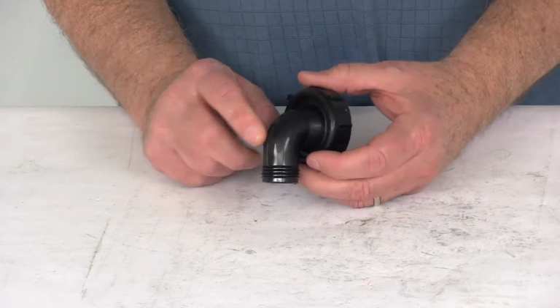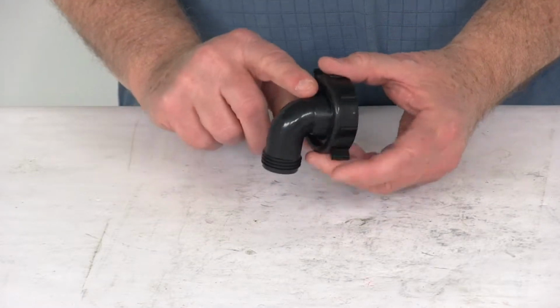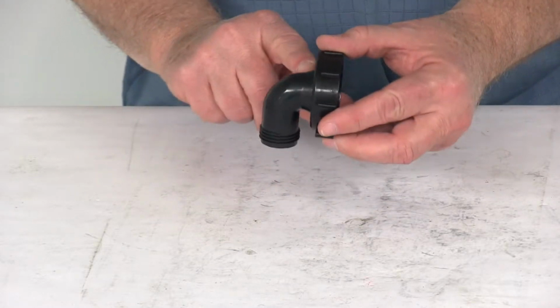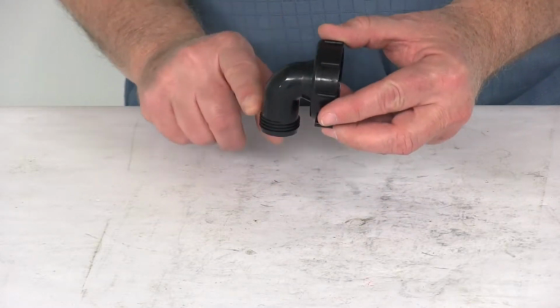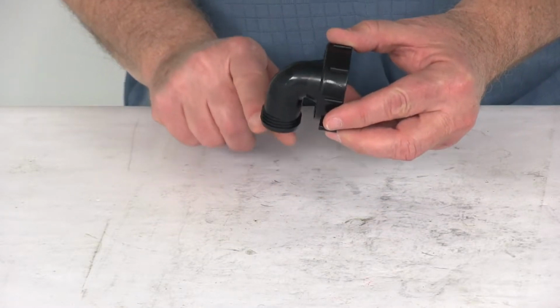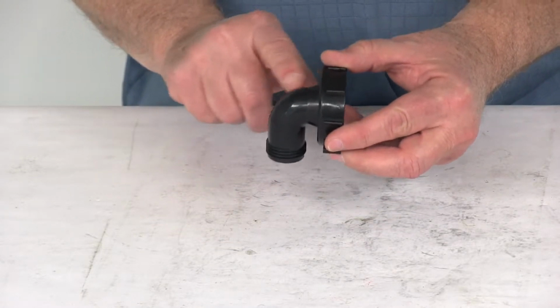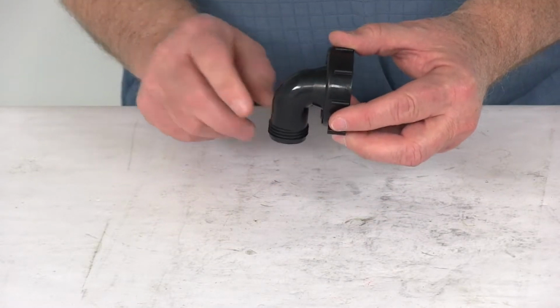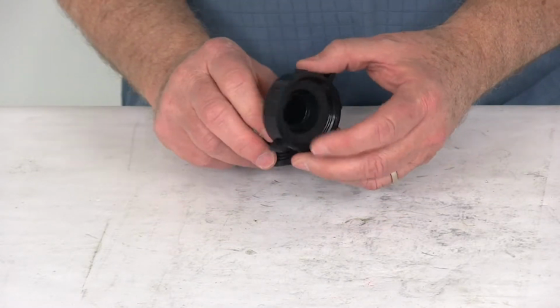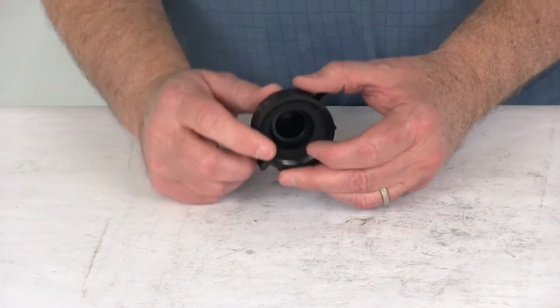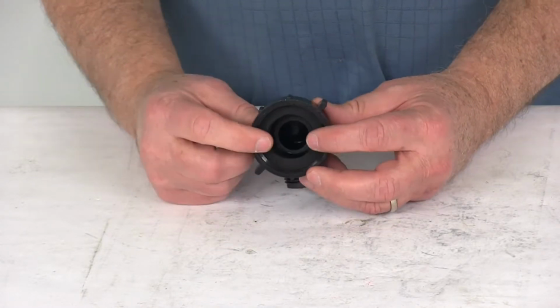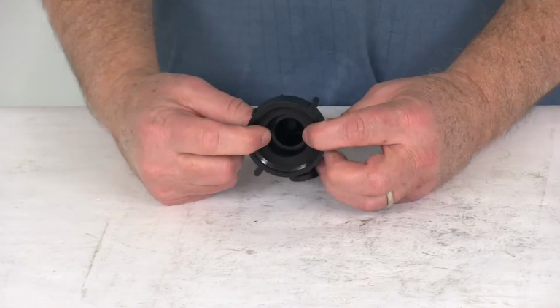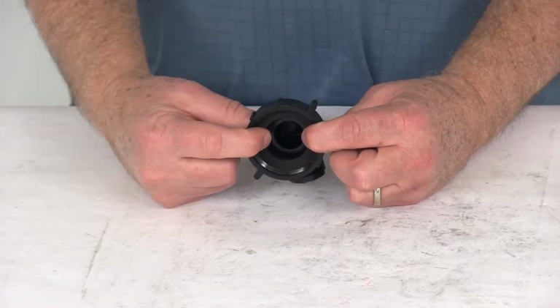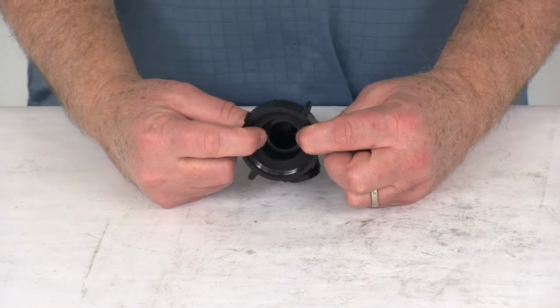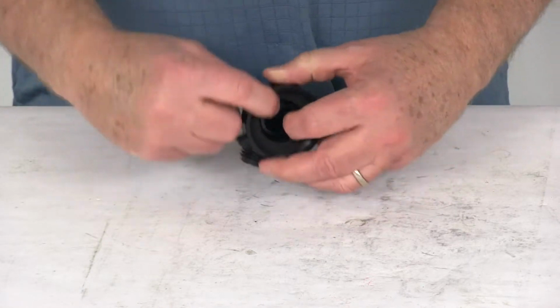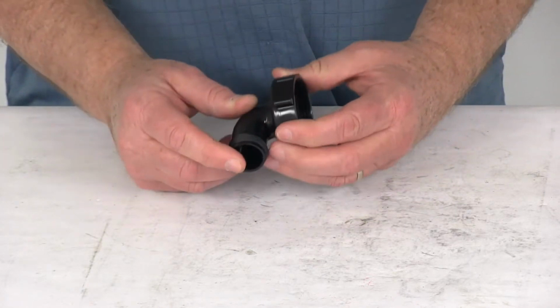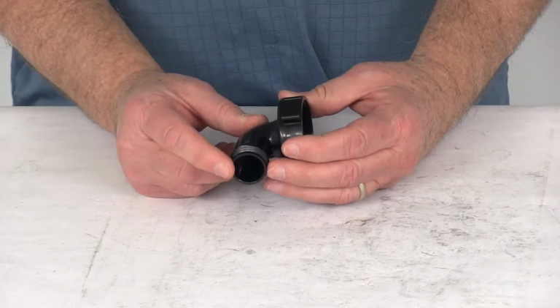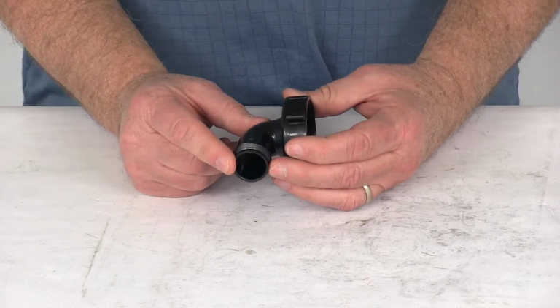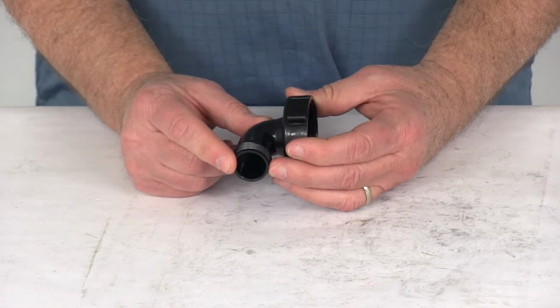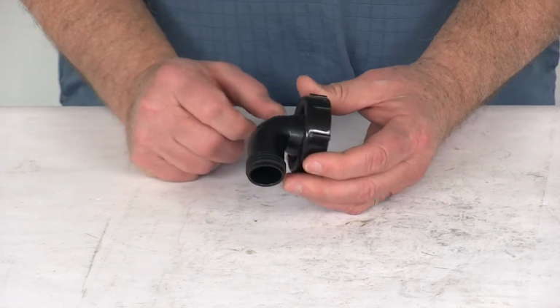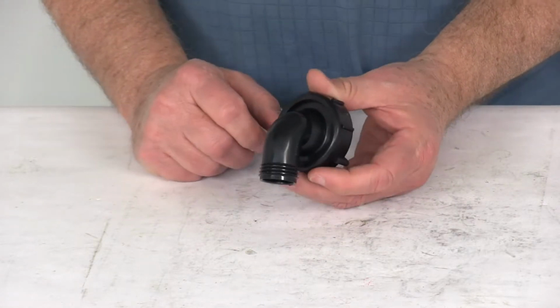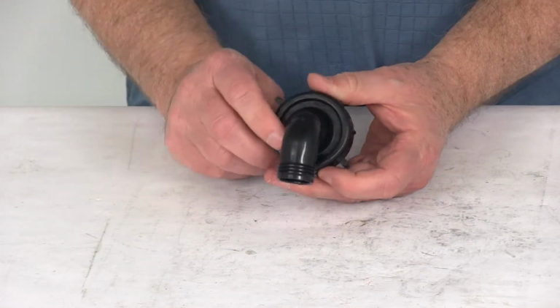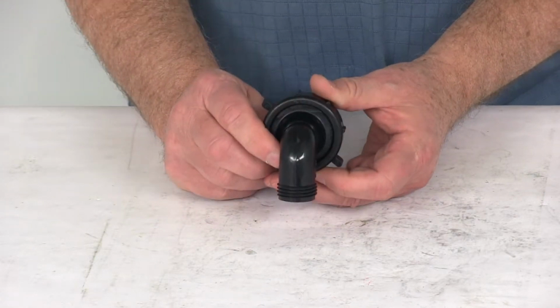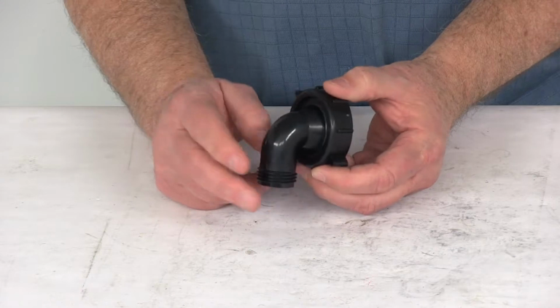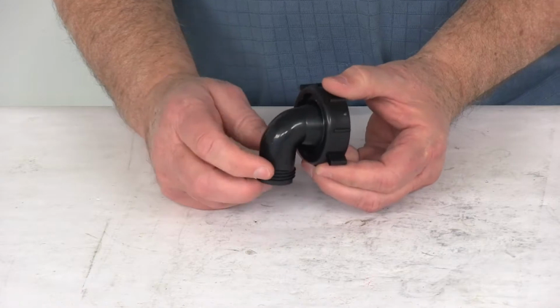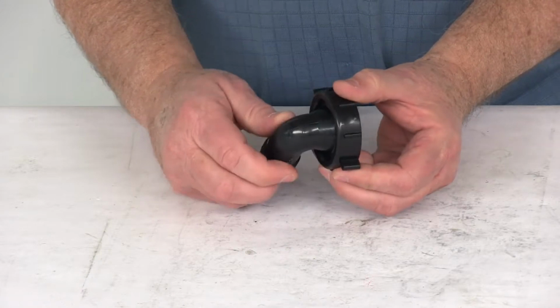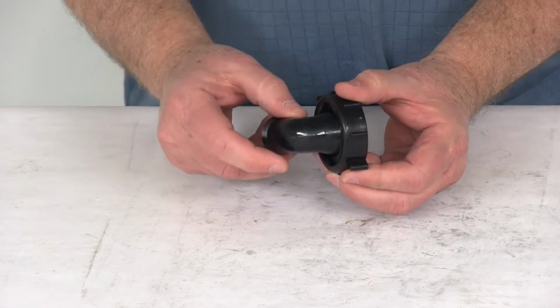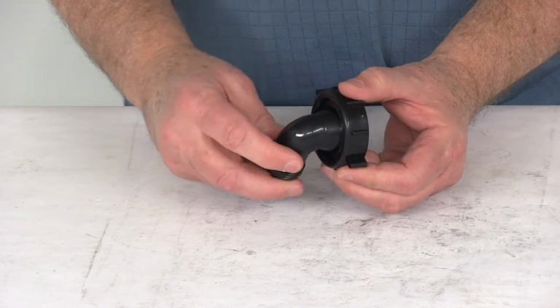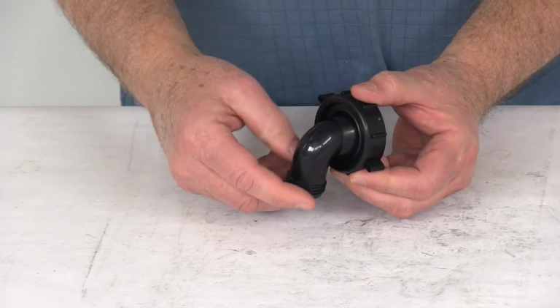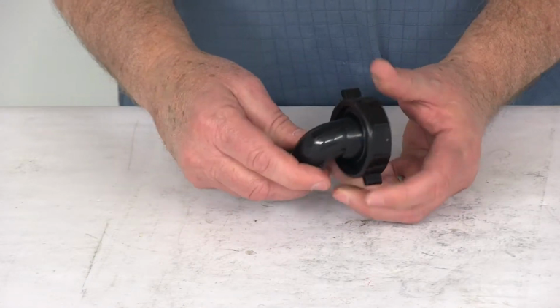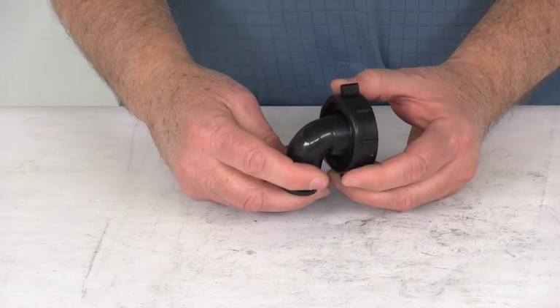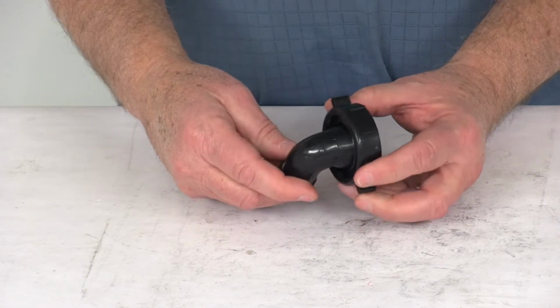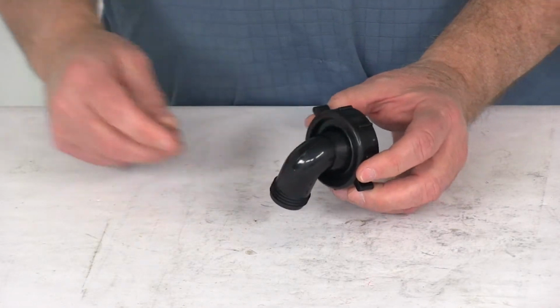It is a 90 degree design, as you can see right here, and the size goes from a one and a half inch diameter to a three quarter inch diameter. But that should do it for the review on the Valterra Greywater 90 degree drain connector.